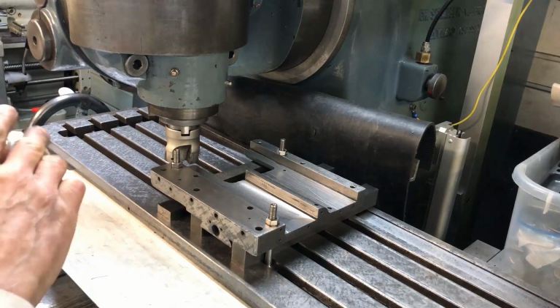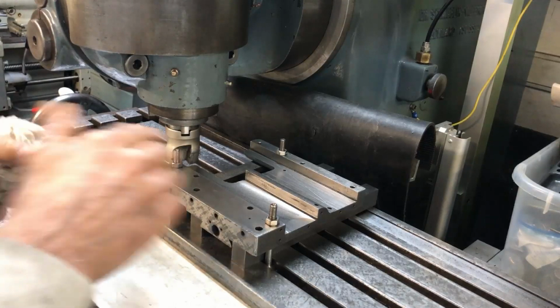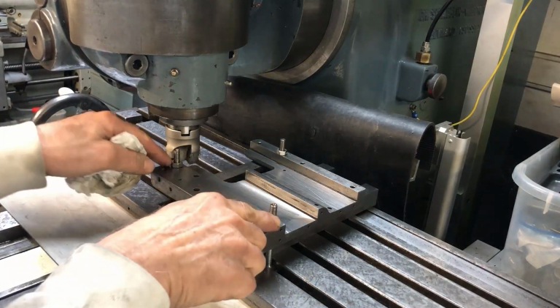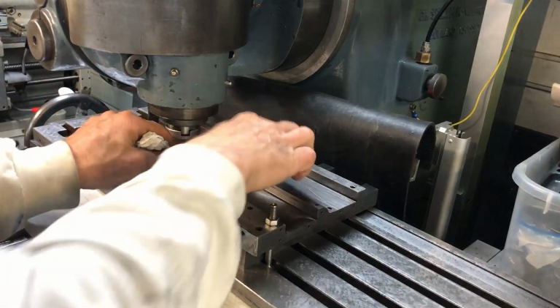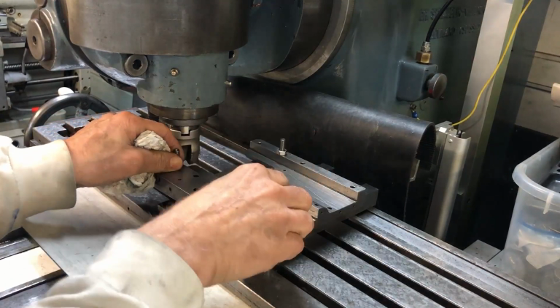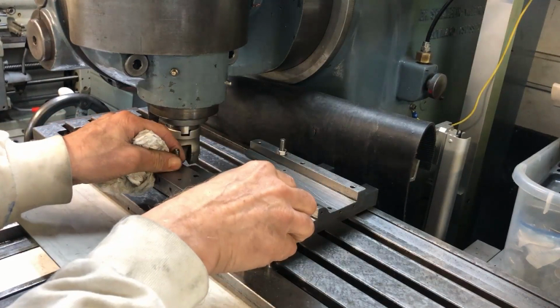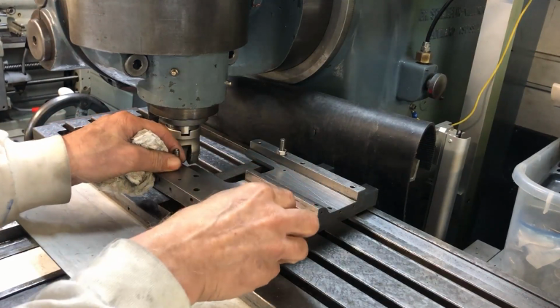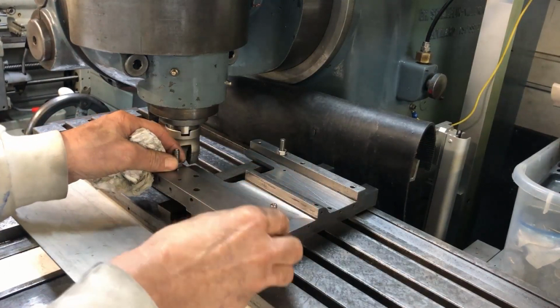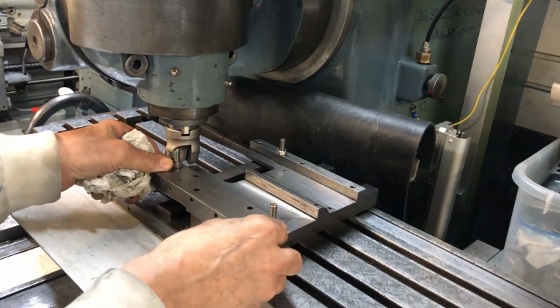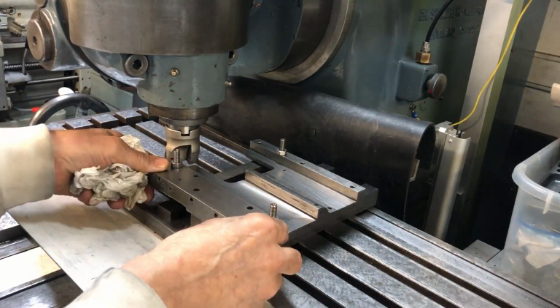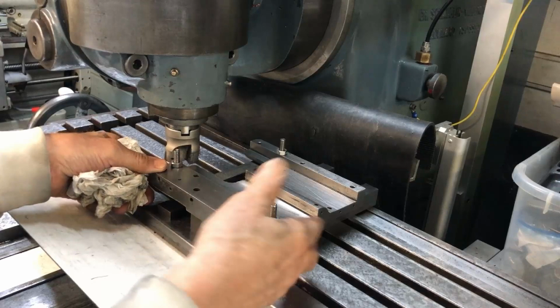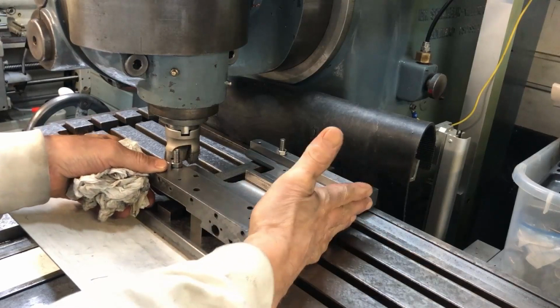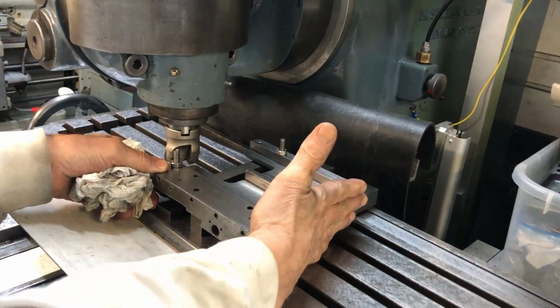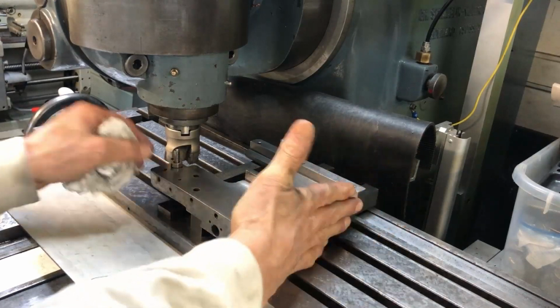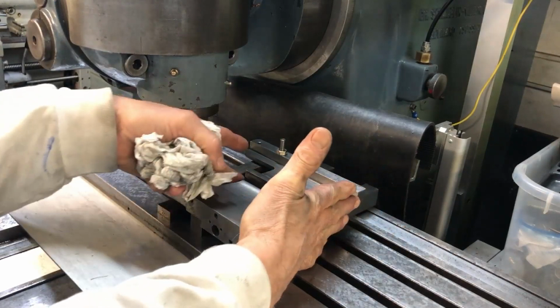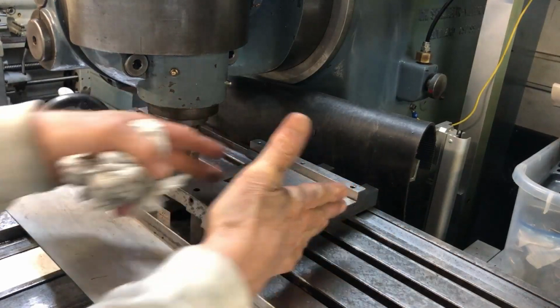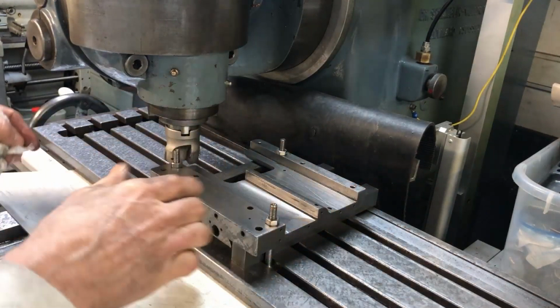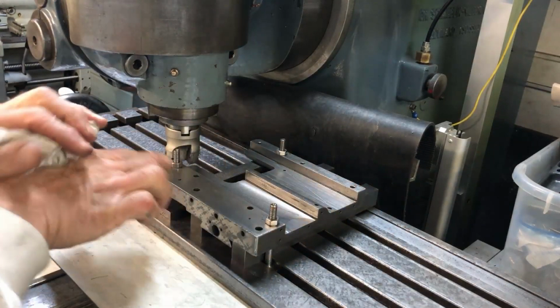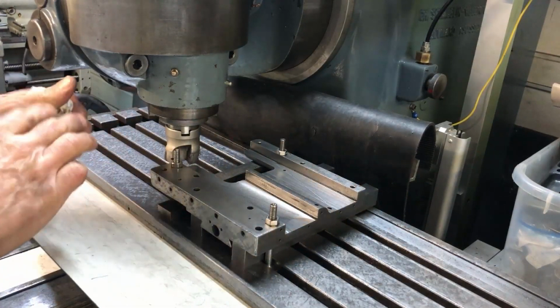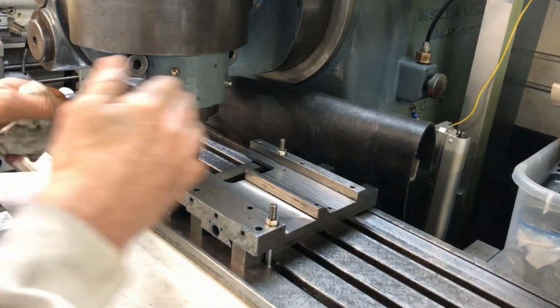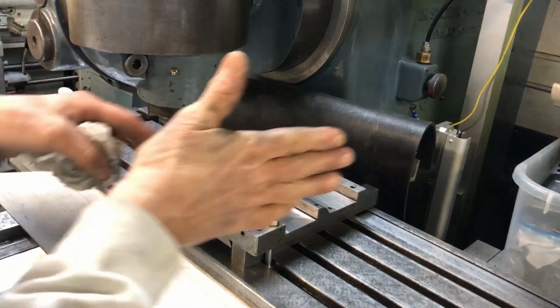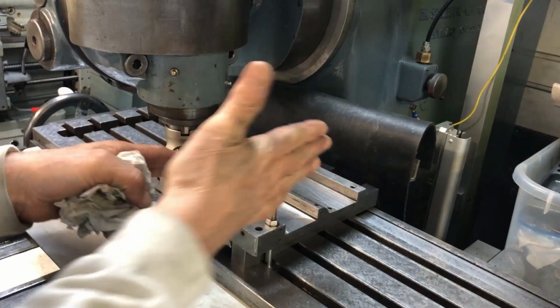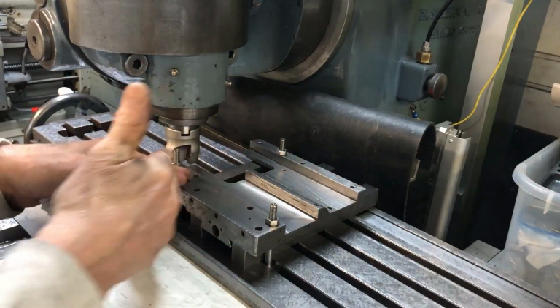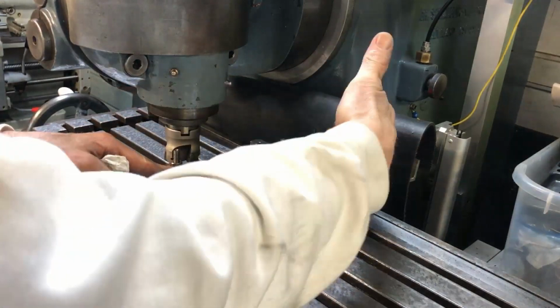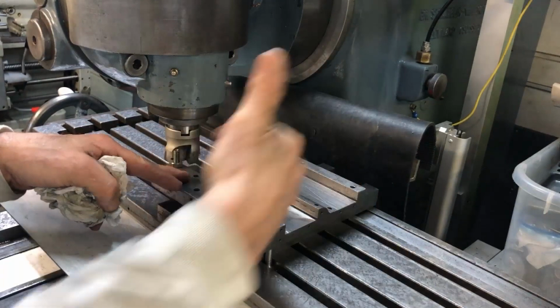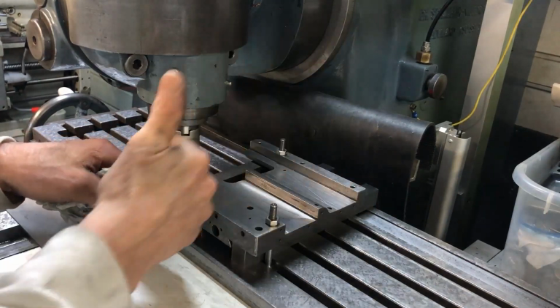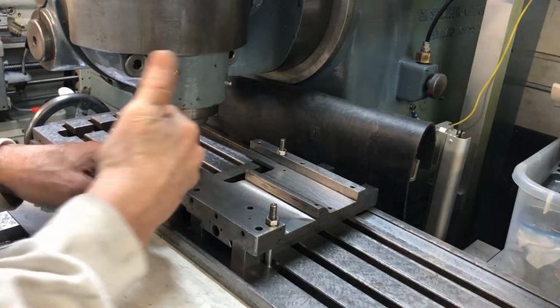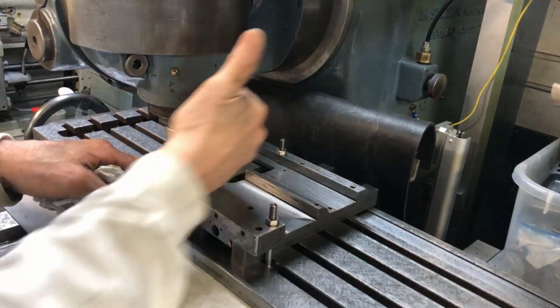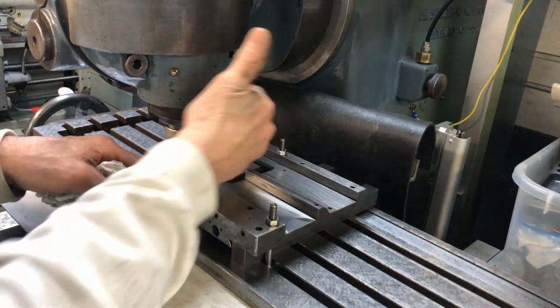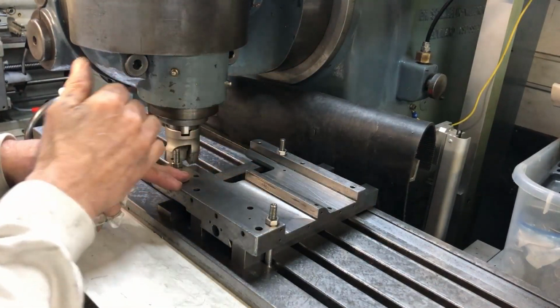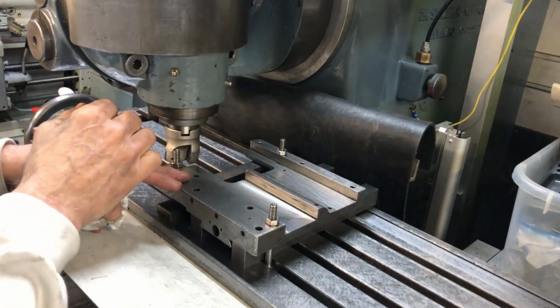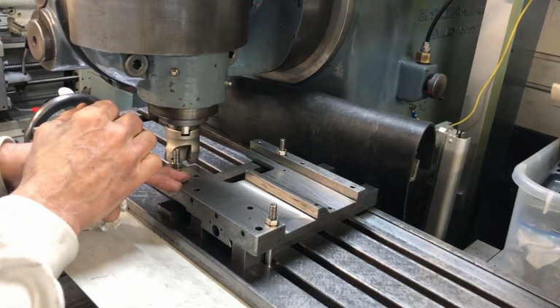I think it is sufficient to just clamp it like I've done here. If not, I may have to hold it here. But I tried it the other way around, this way, but the travel here wasn't long enough.